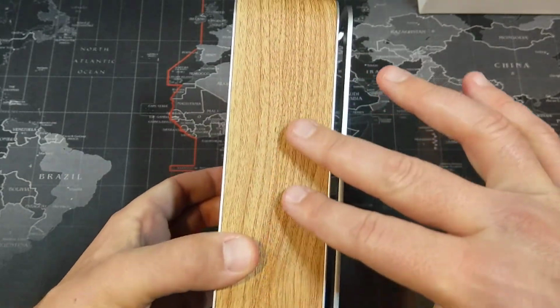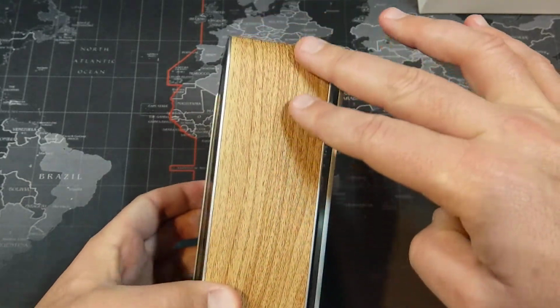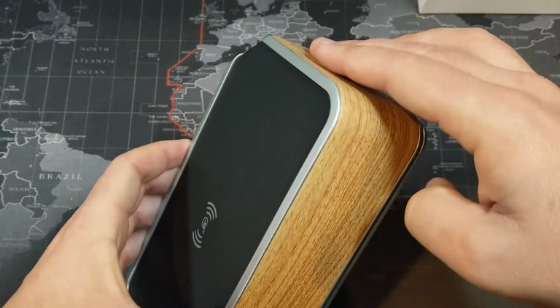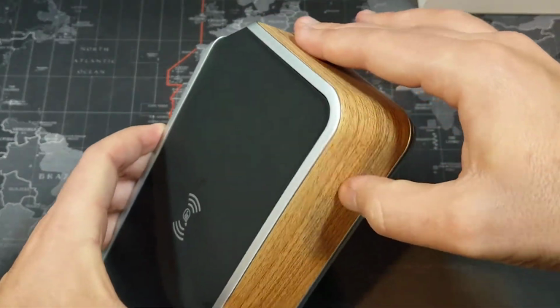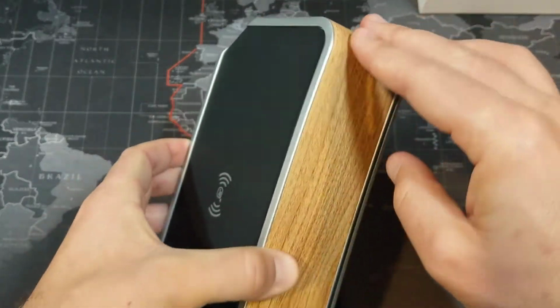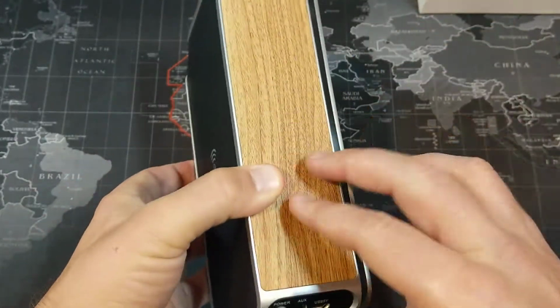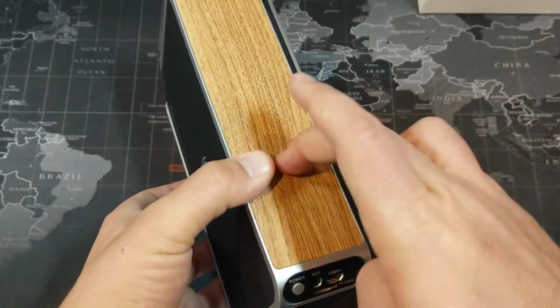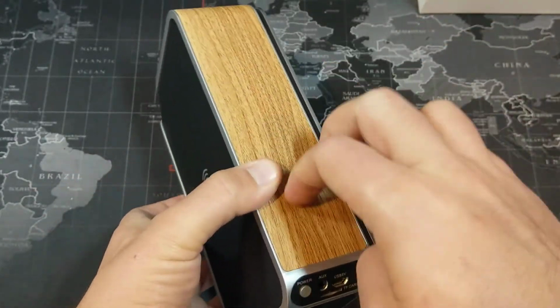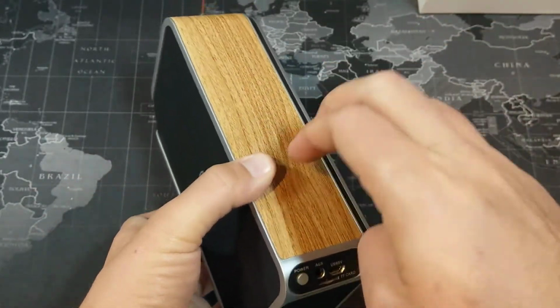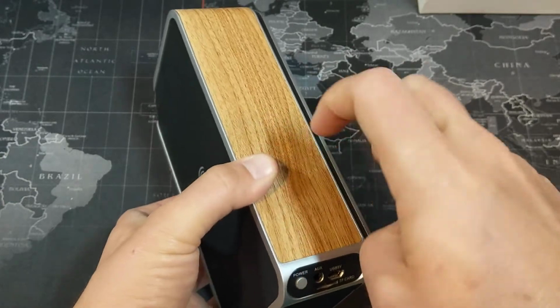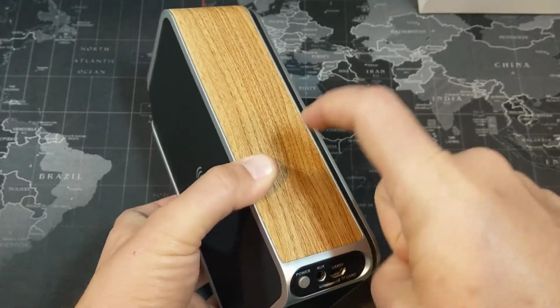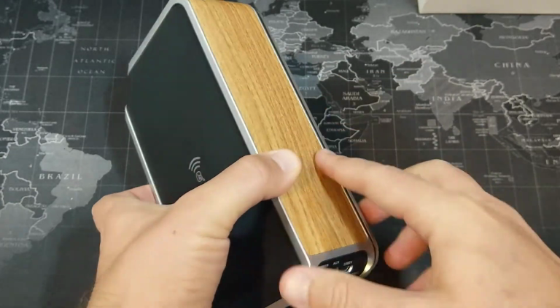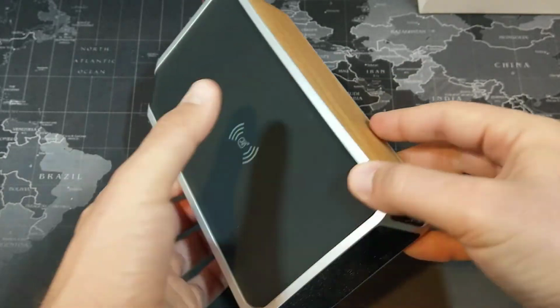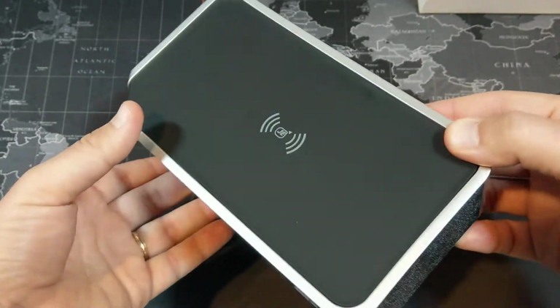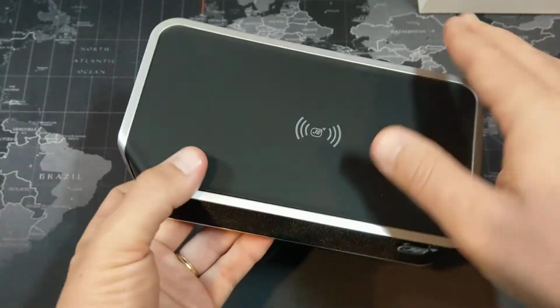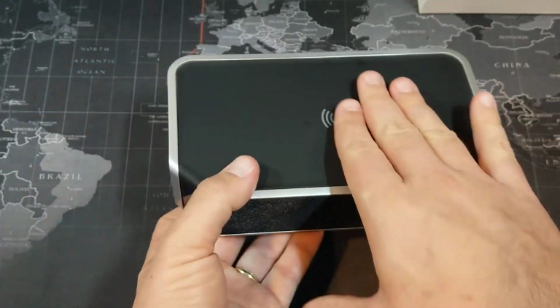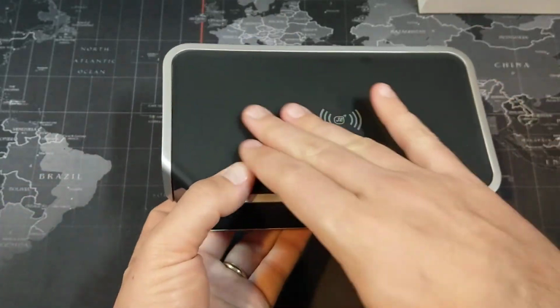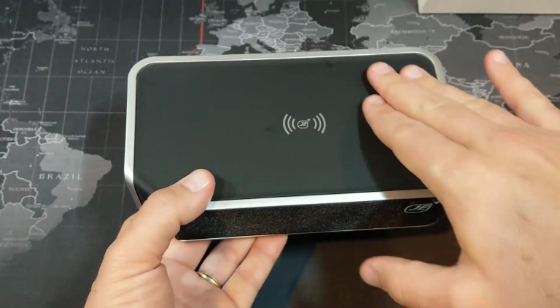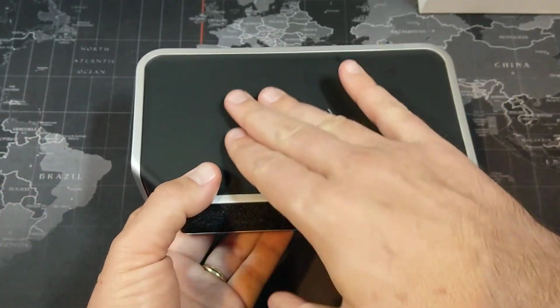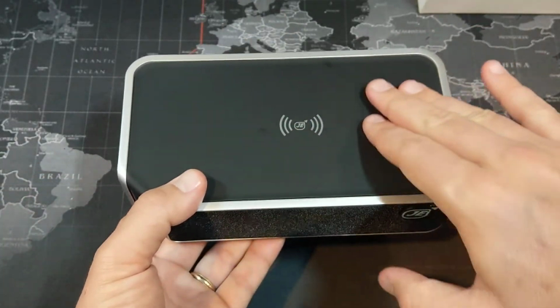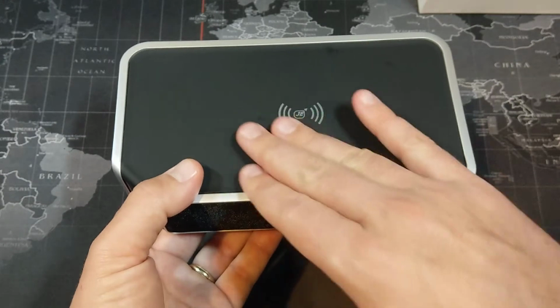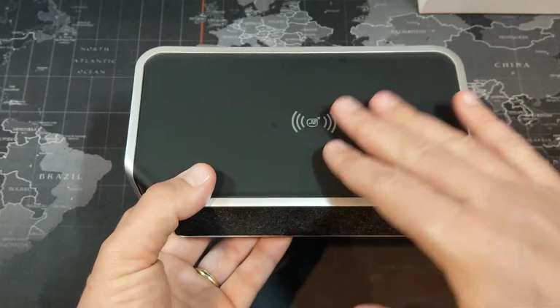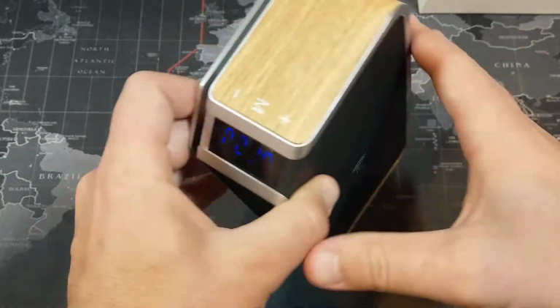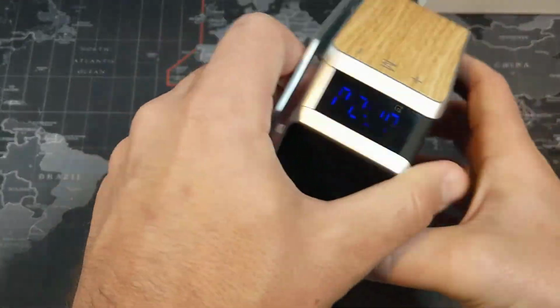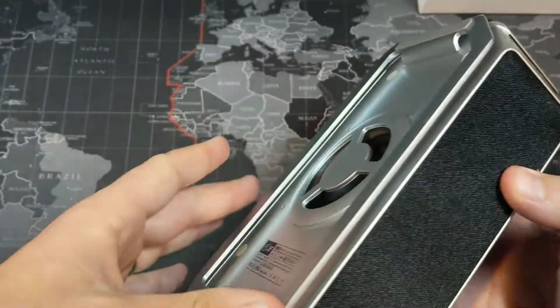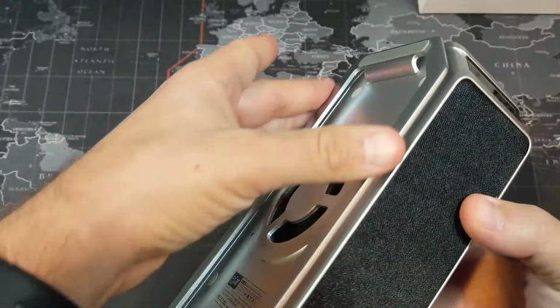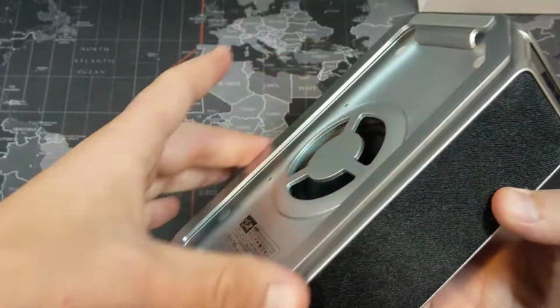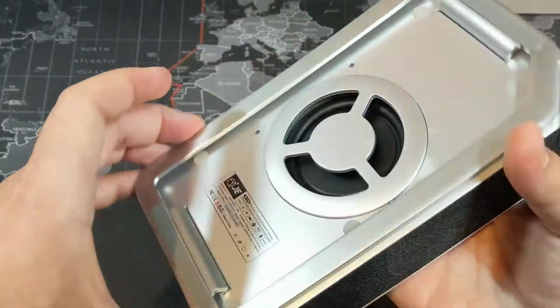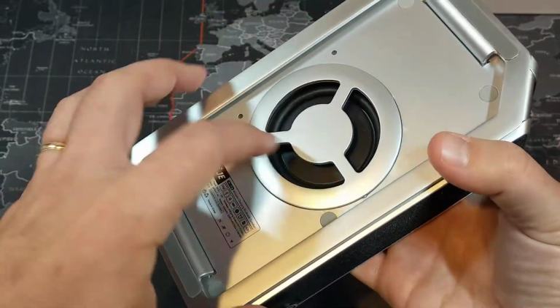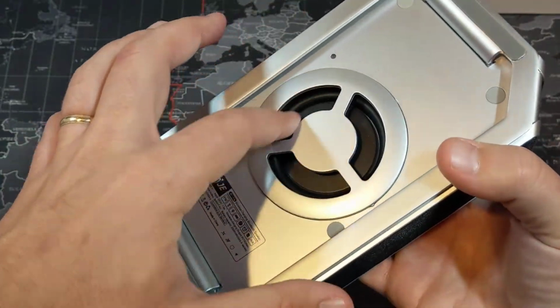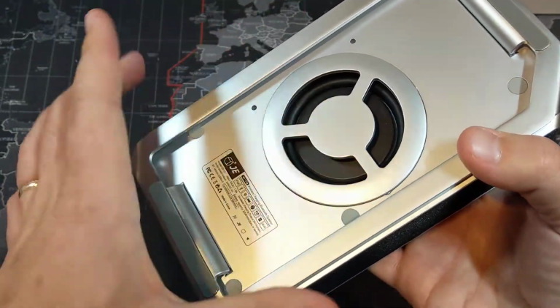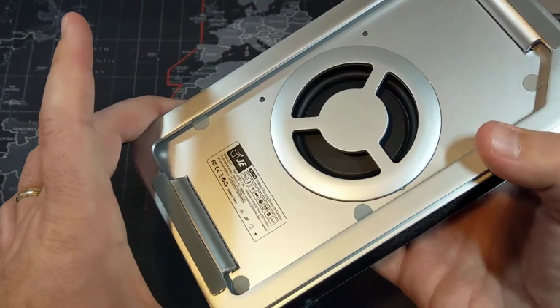There's a wood grain going around the sides, though I believe it's actually plastic — it doesn't feel like real wood. On the top we have our Qi wireless charging surface, and on the bottom there's a metal frame with the speaker grille.